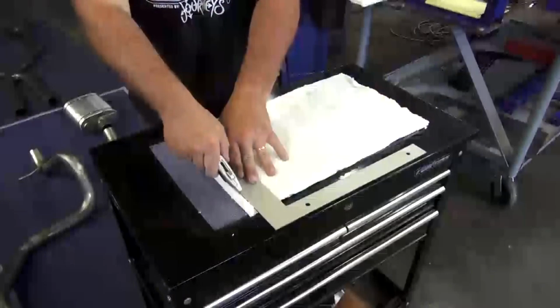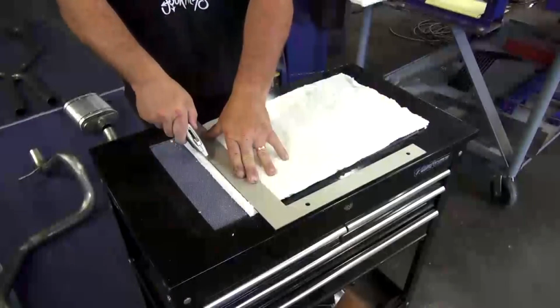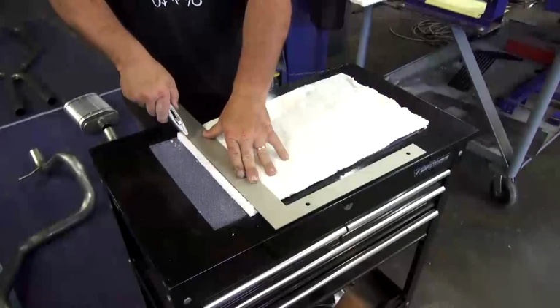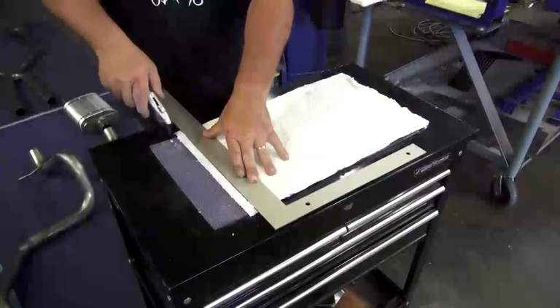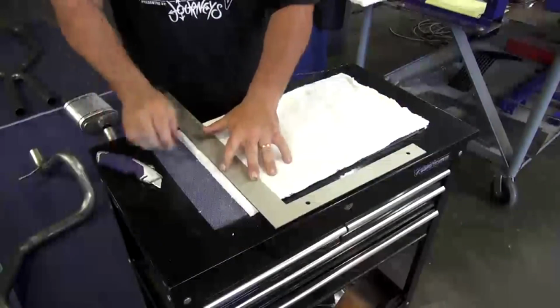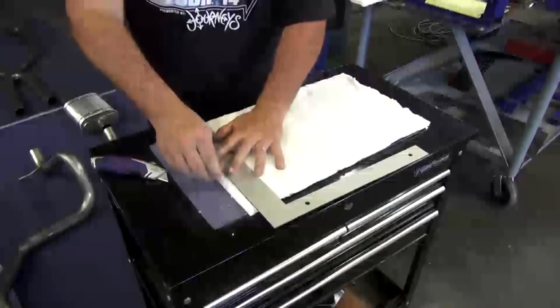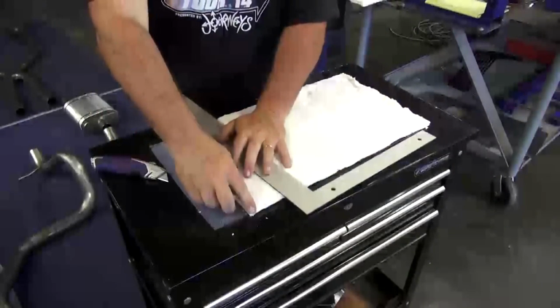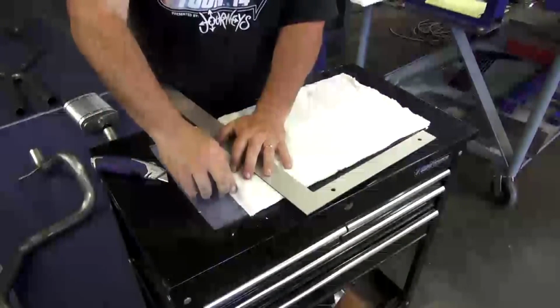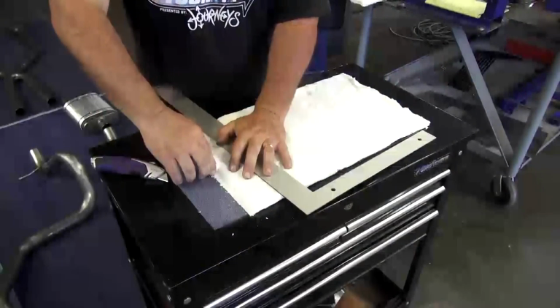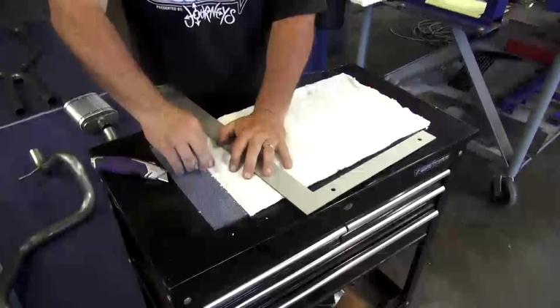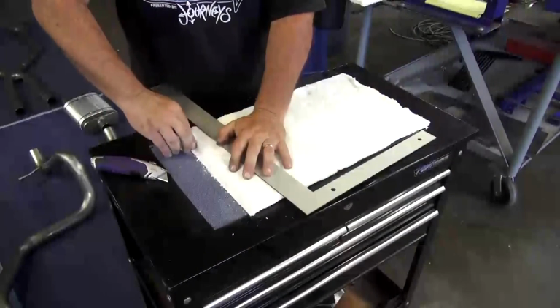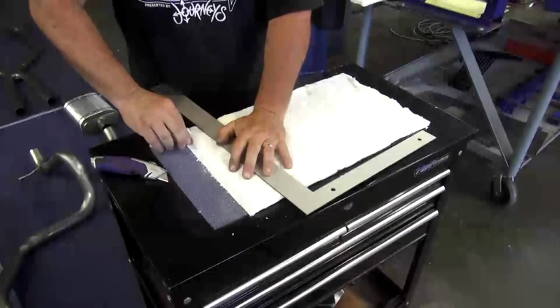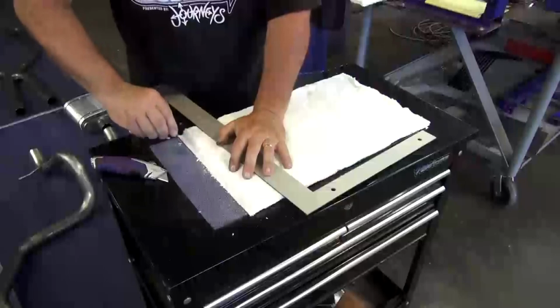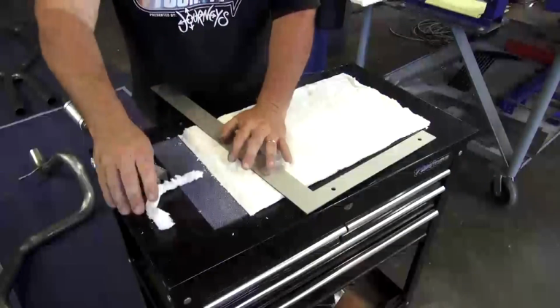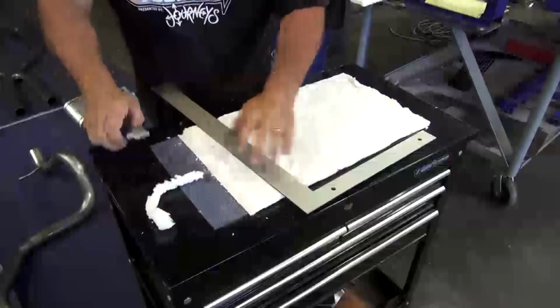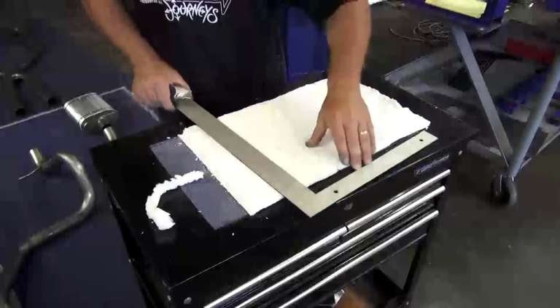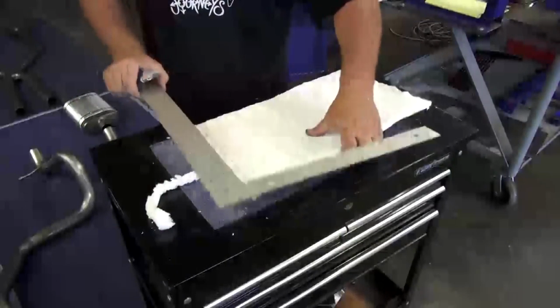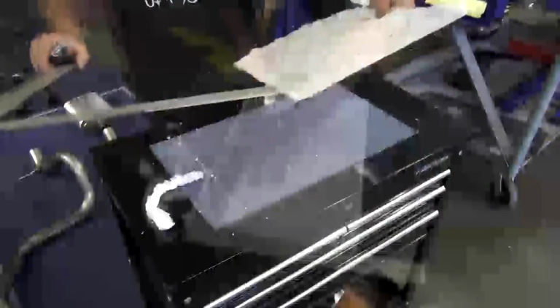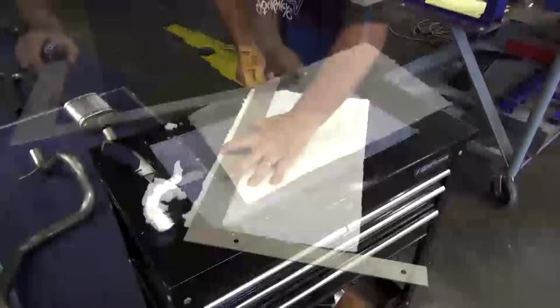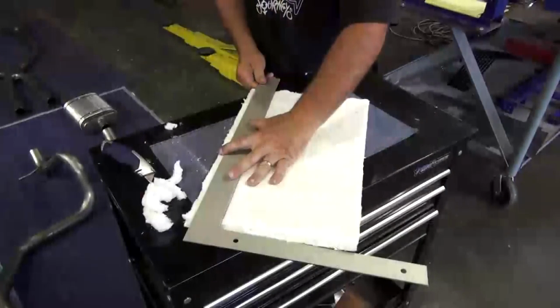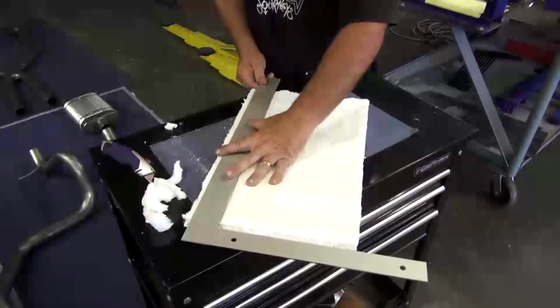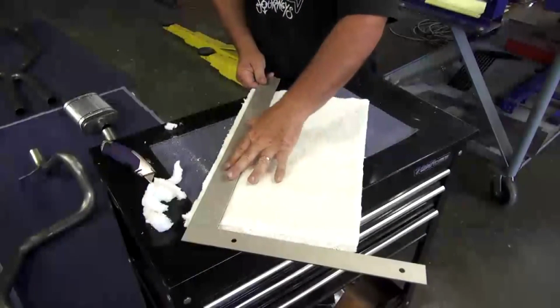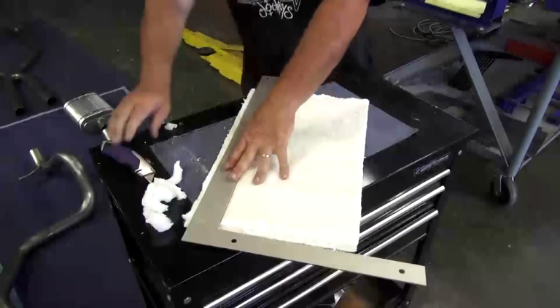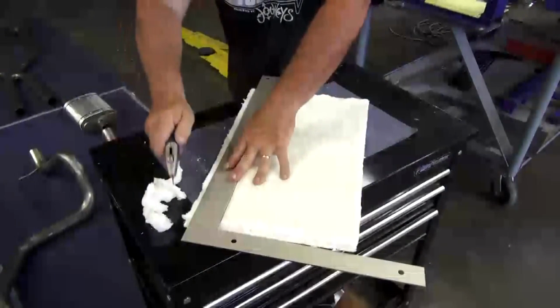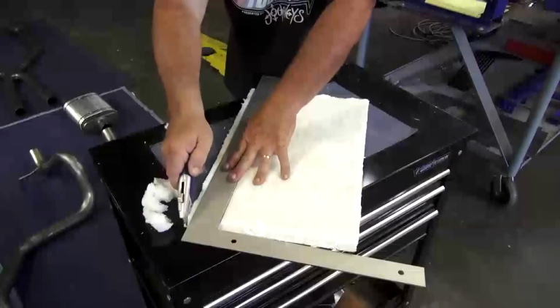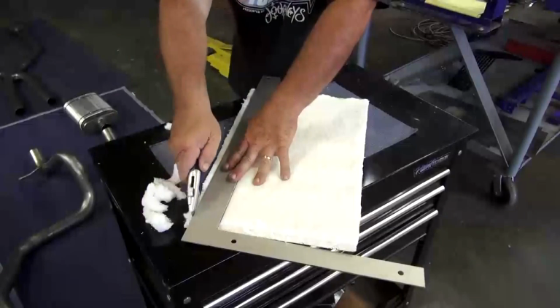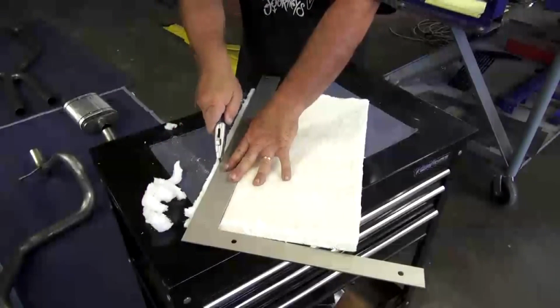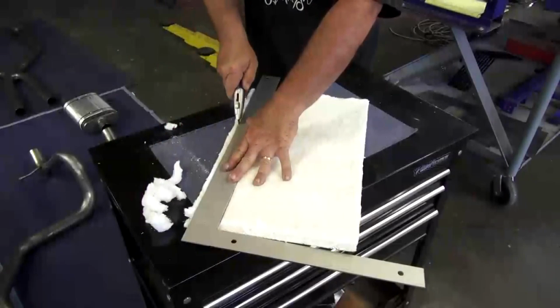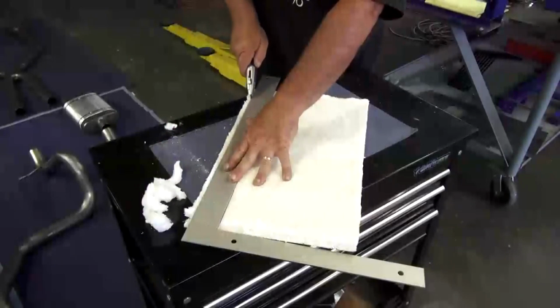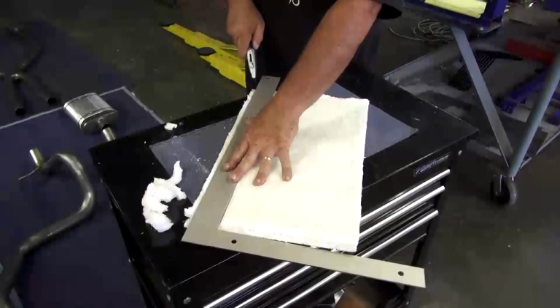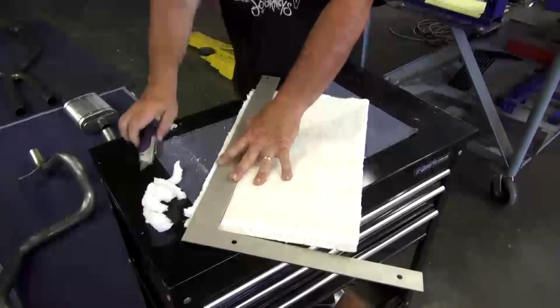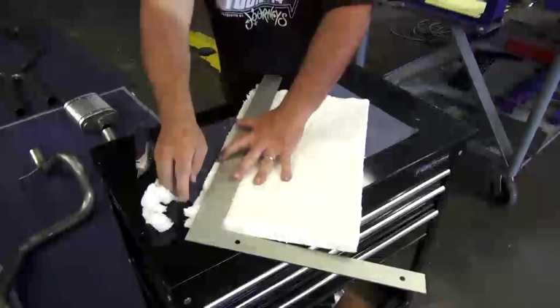Then we trim back the BioCool thermal barrier about a half an inch all the way around the perimeter of the shield. This barrier is not fiberglass and won't break down like fiberglass or give you that annoying itch when you're working with it.